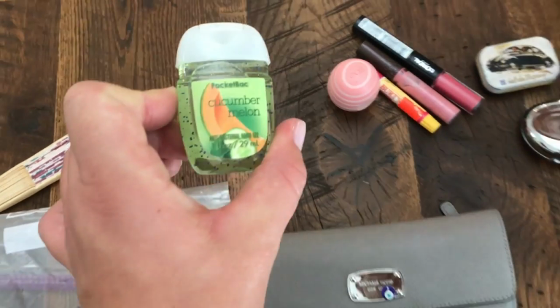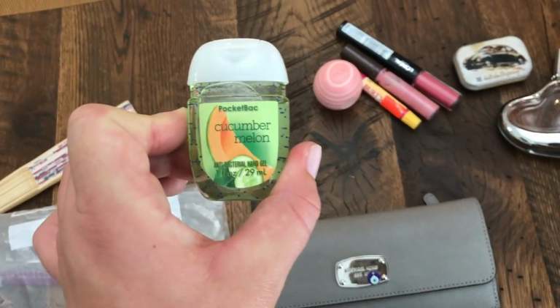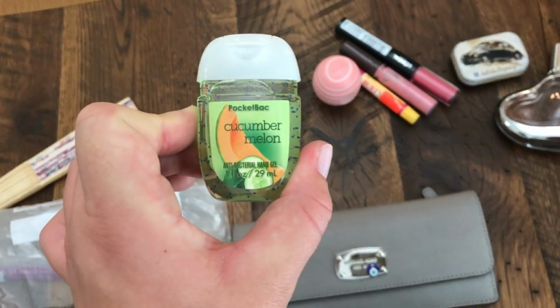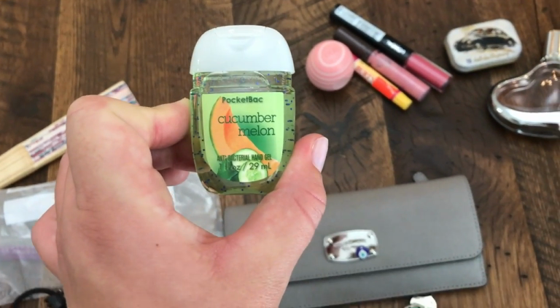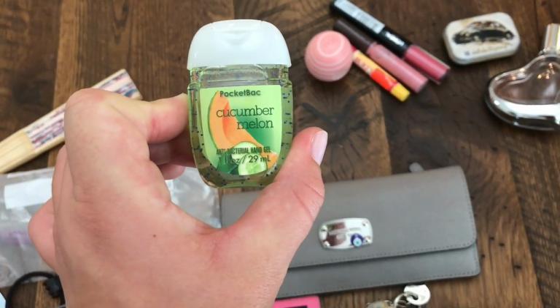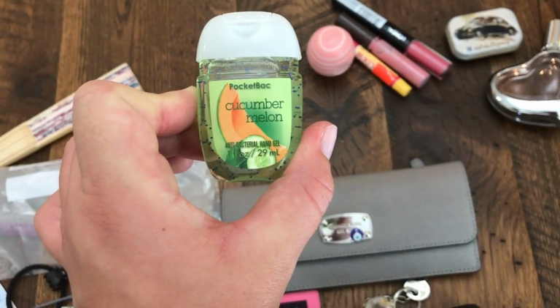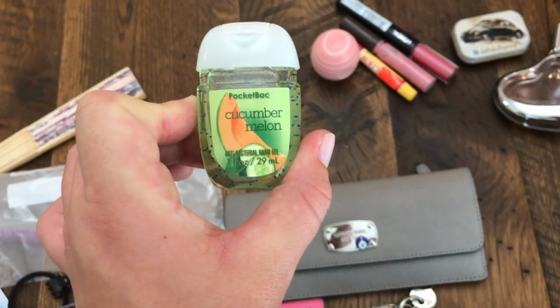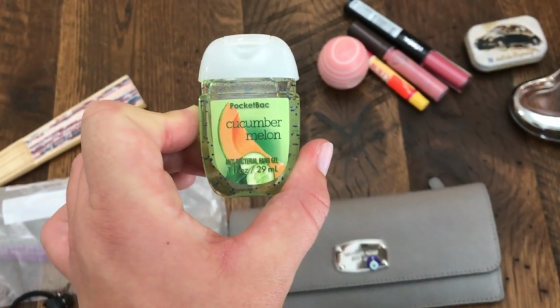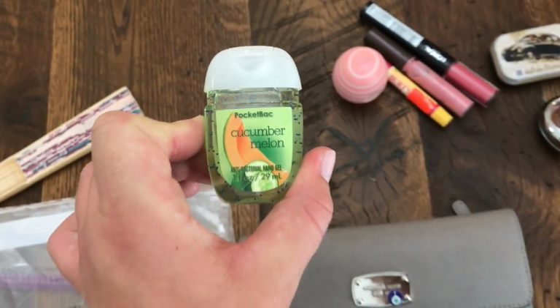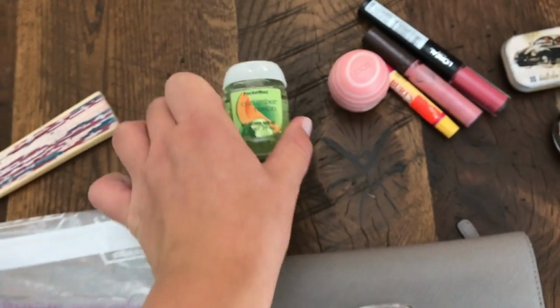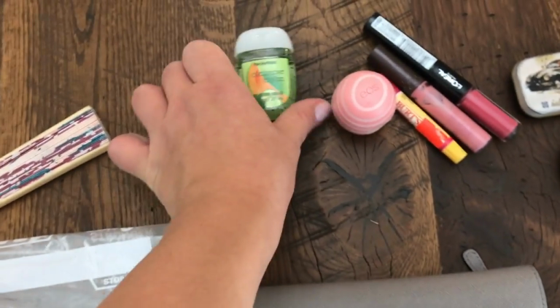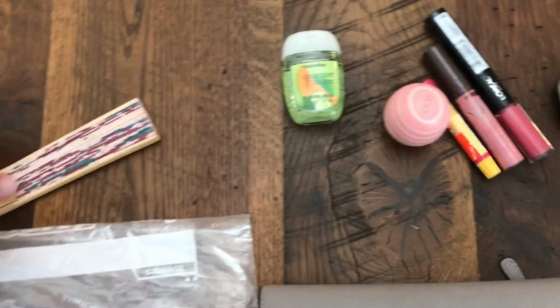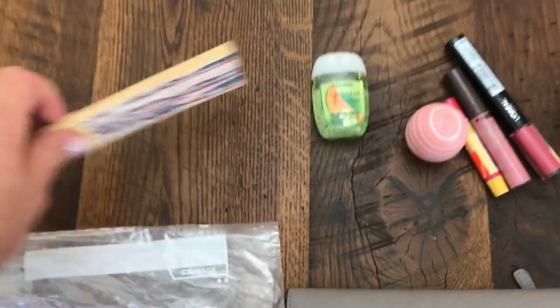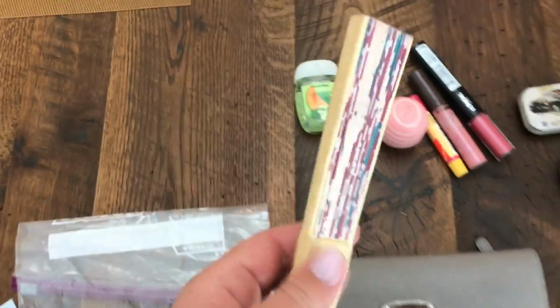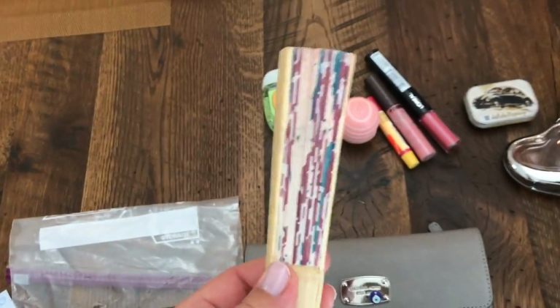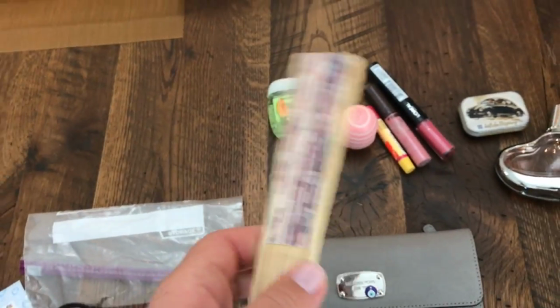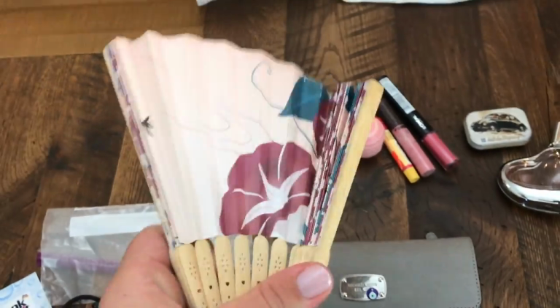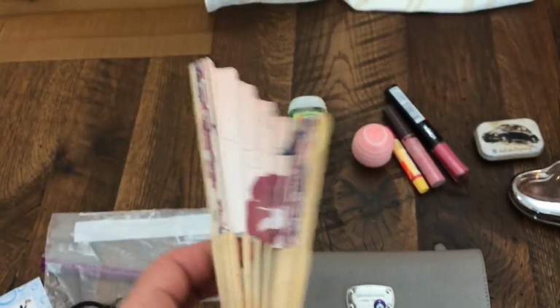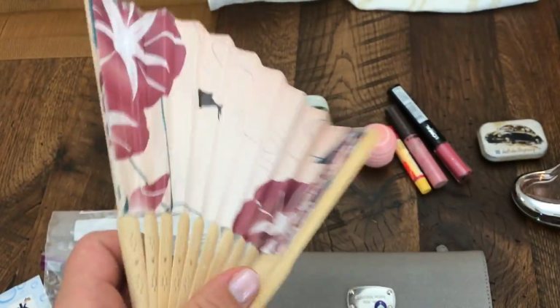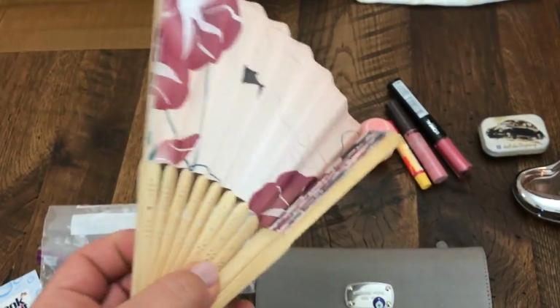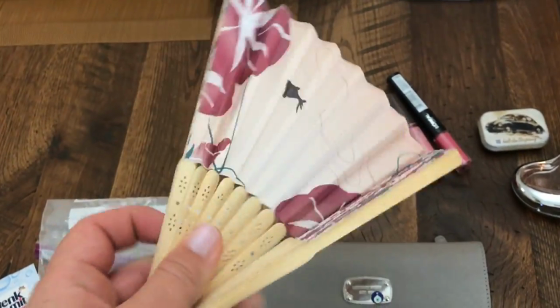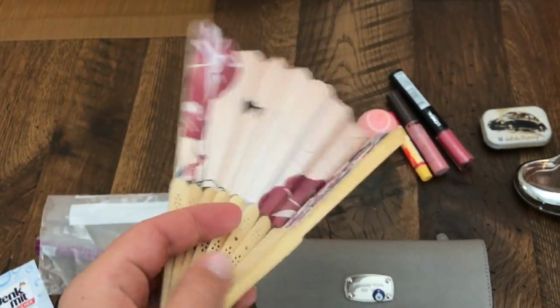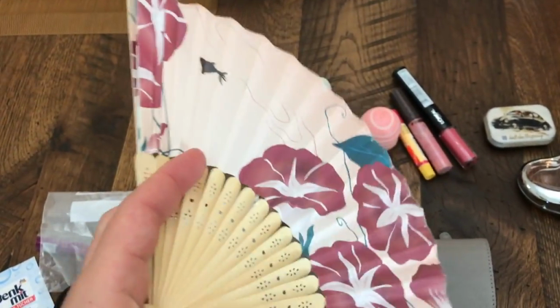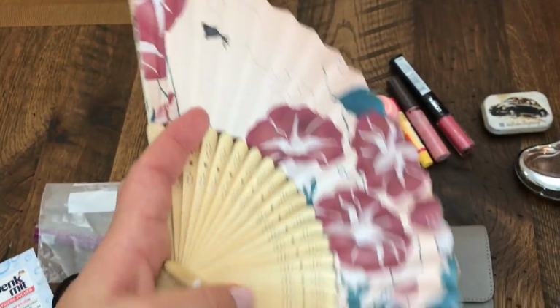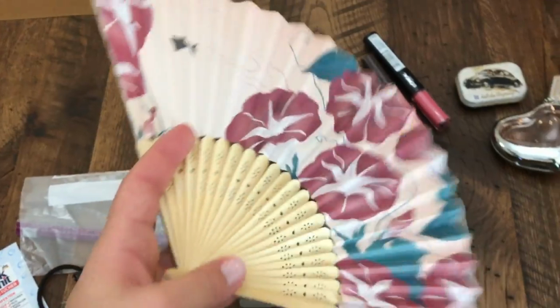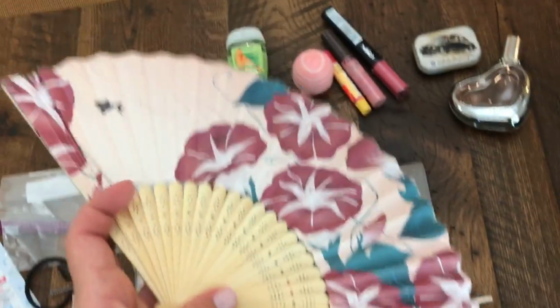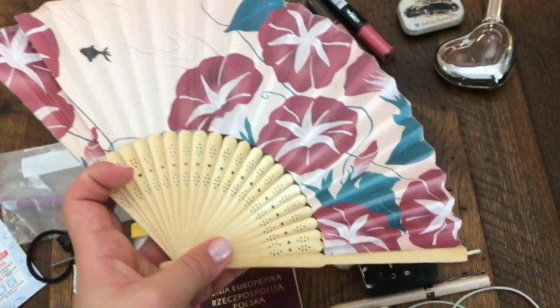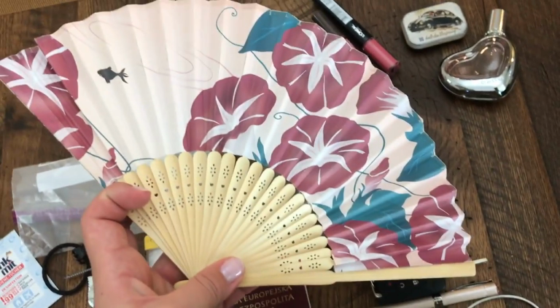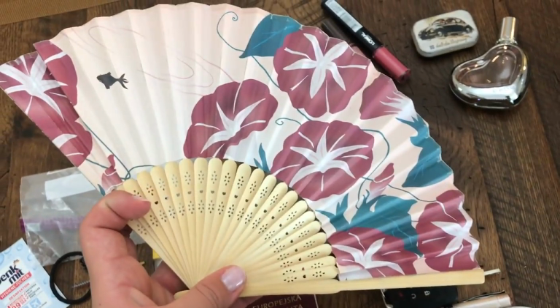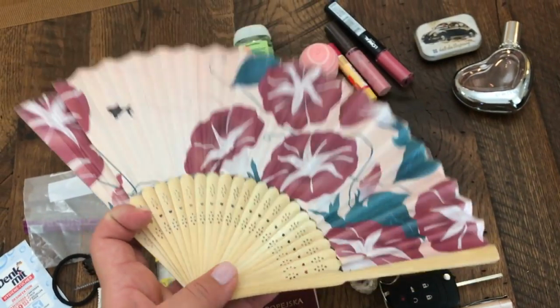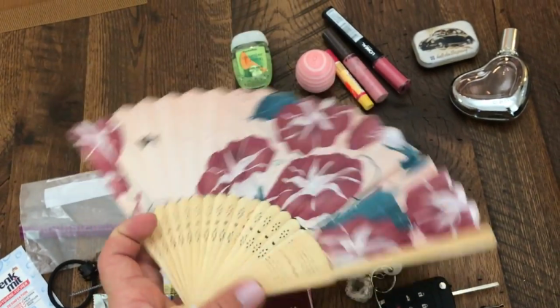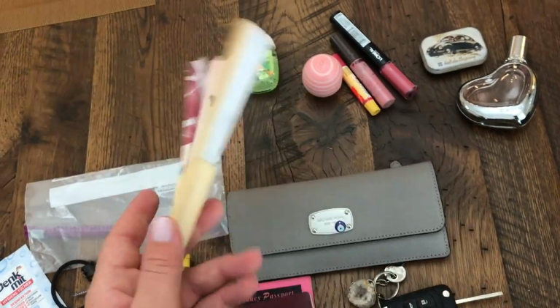Bath and Body Works cucumber melon hand sanitizer — it's very refreshing. A fan that my dad brought me from Japan. It works amazing in the summer; I use it very often.